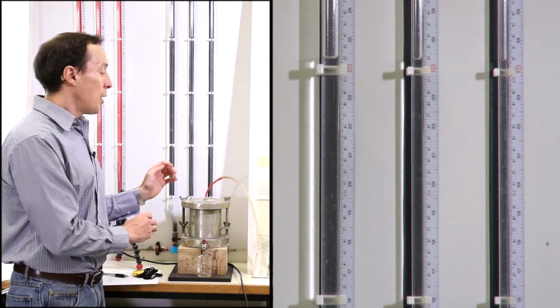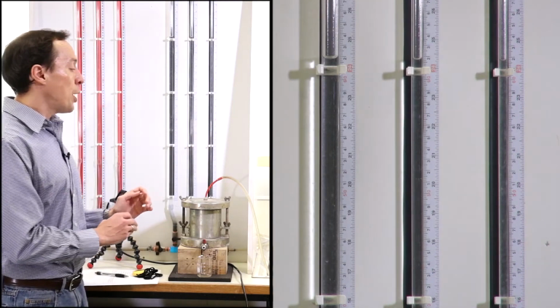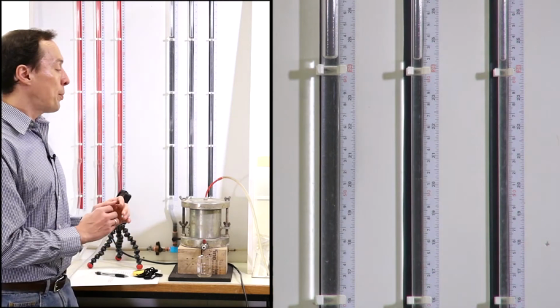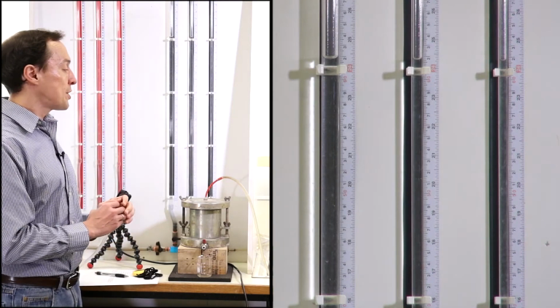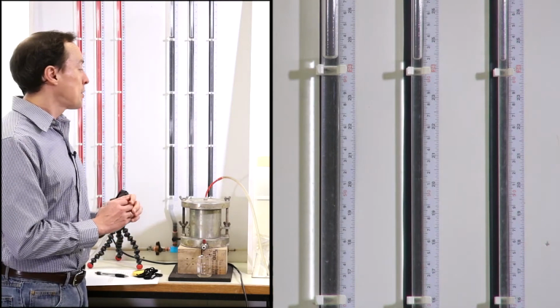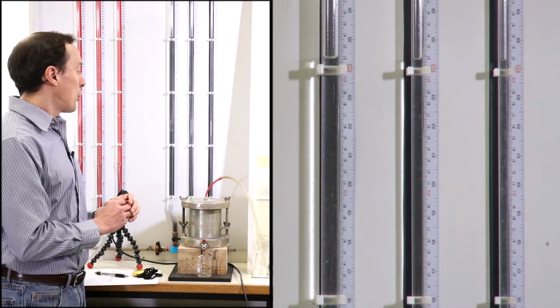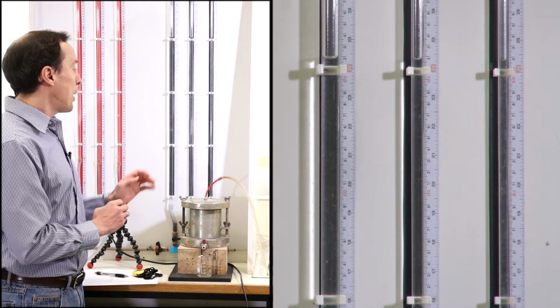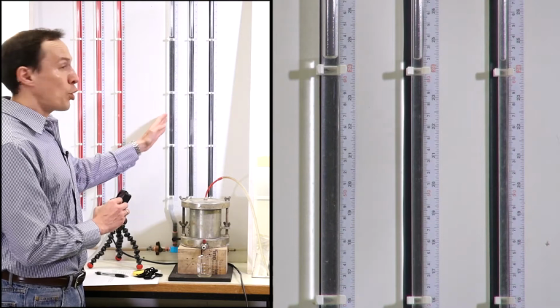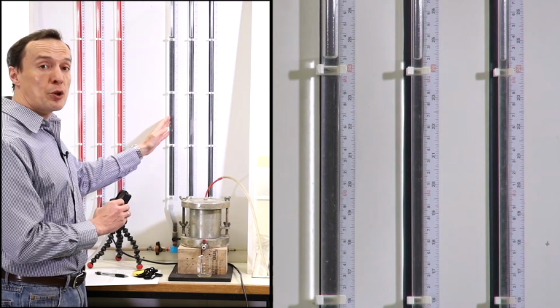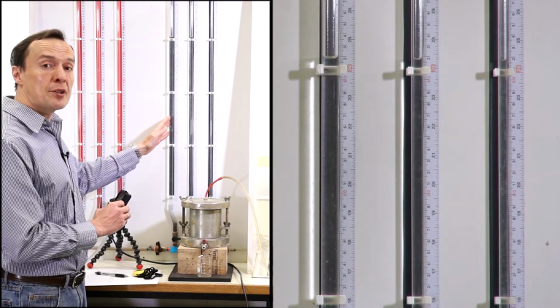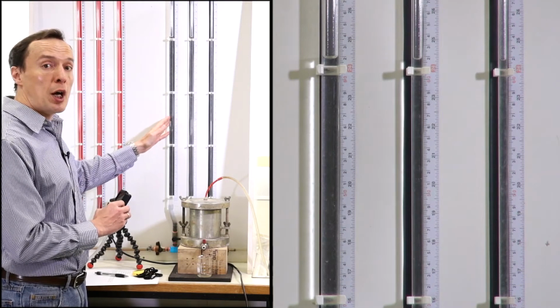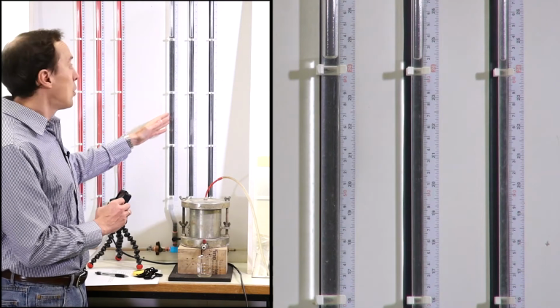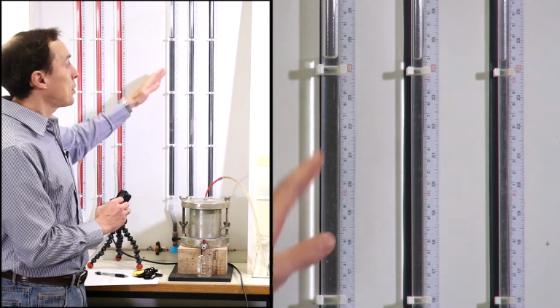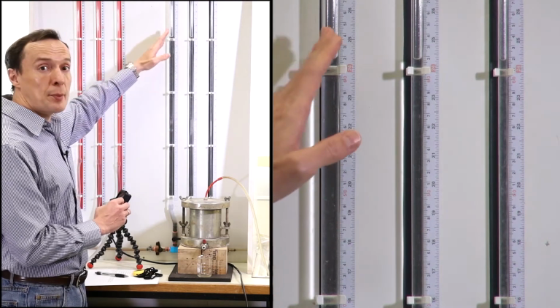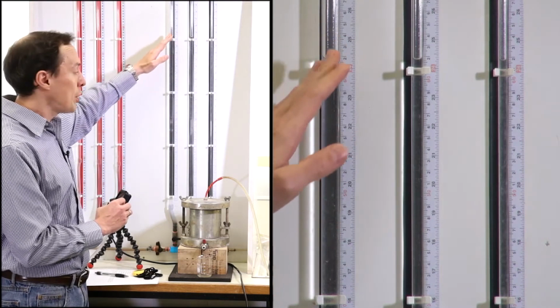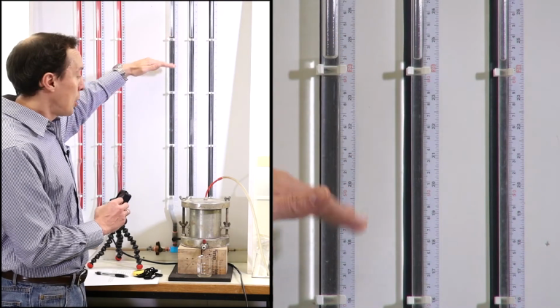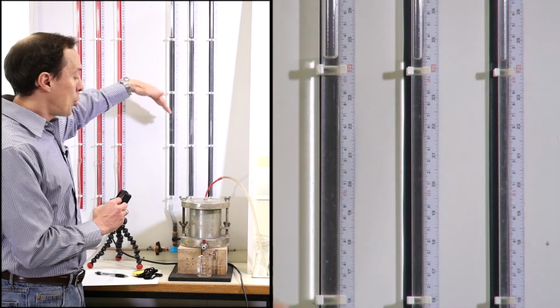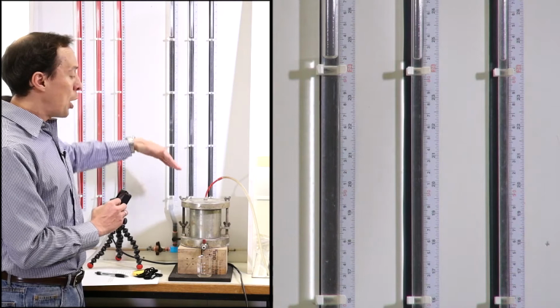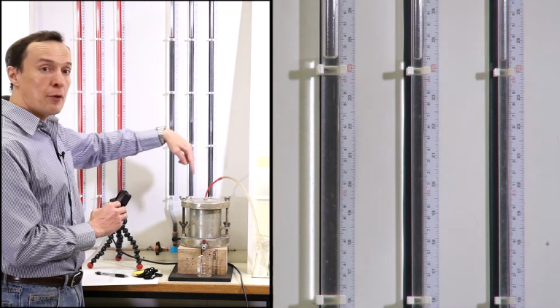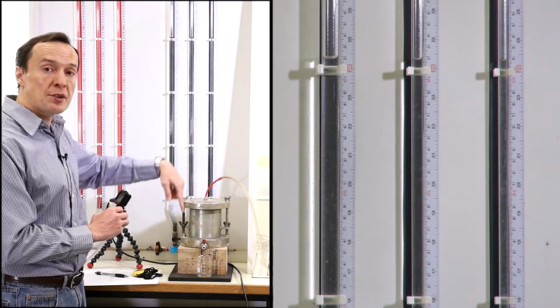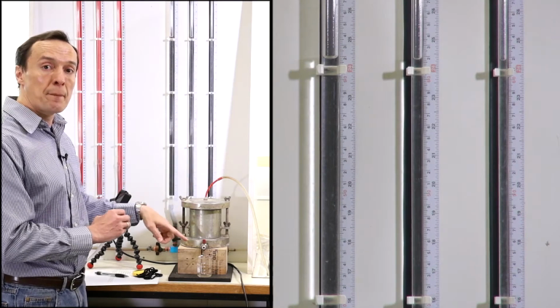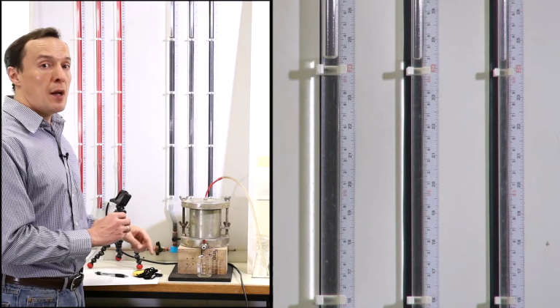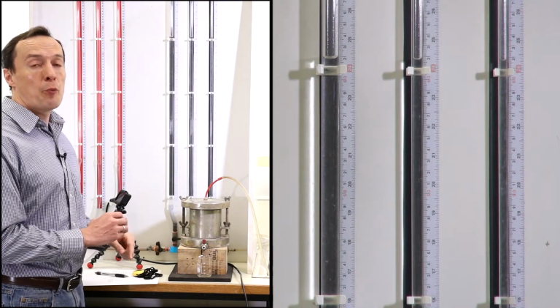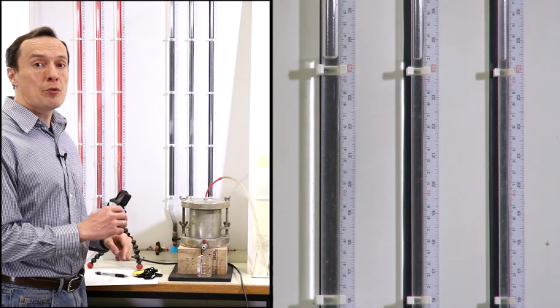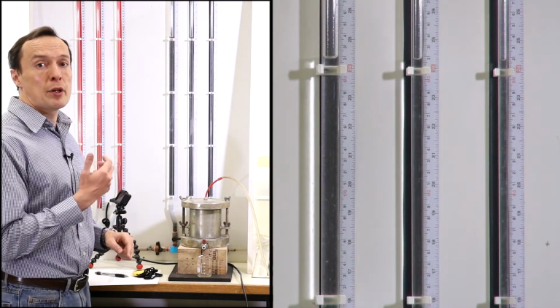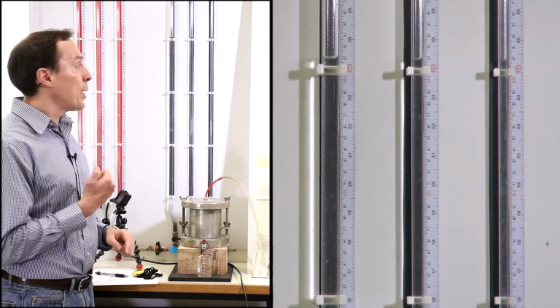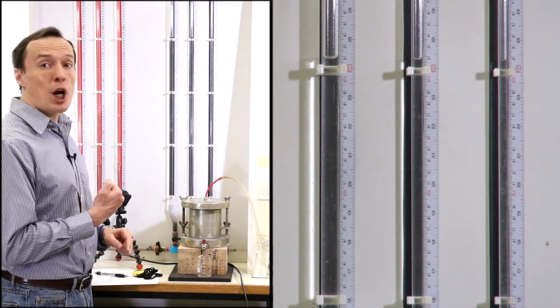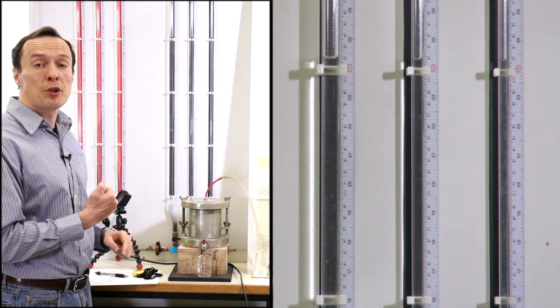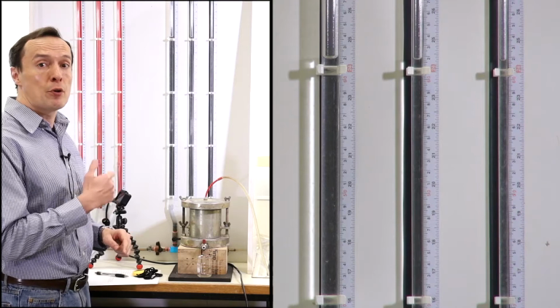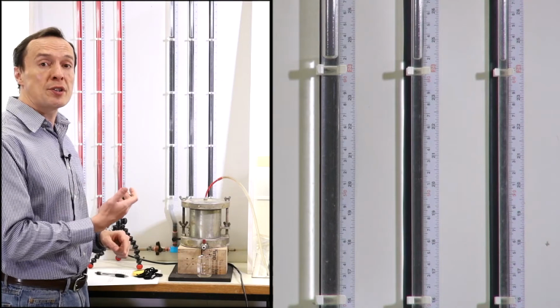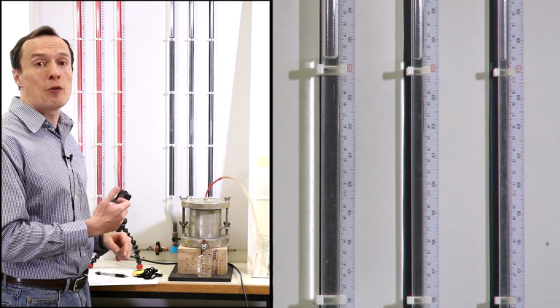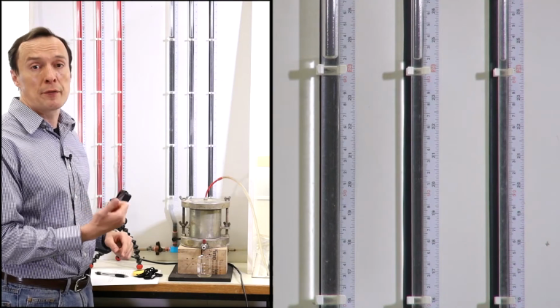The way we're going to perform this test is to connect each of the manometers to allow water in the manometer to go down and flow through the sample. We need to measure how much water will flow through the sample over a period of time.